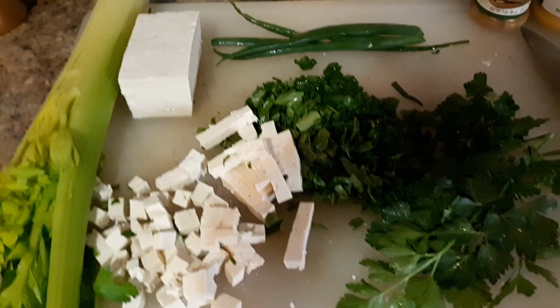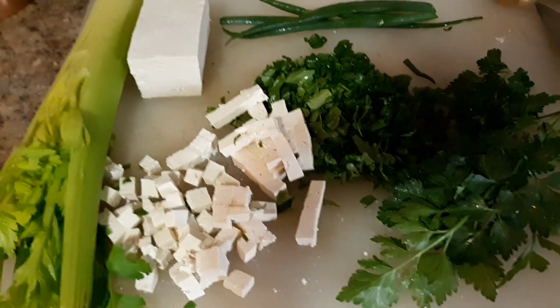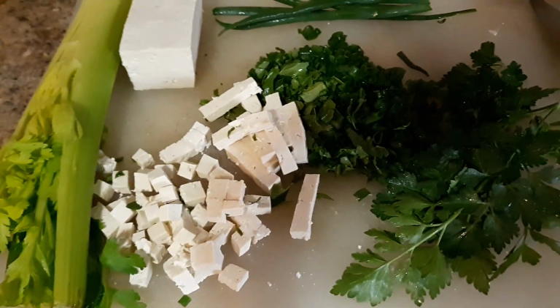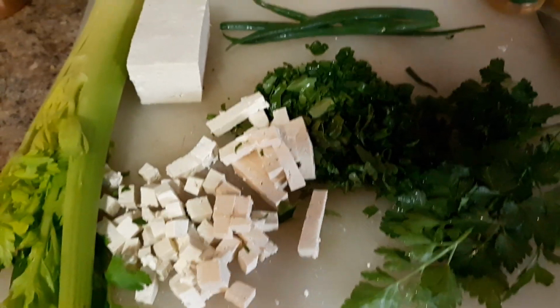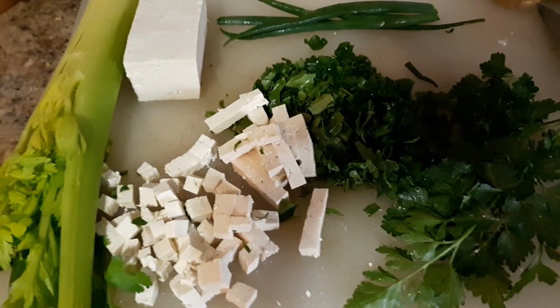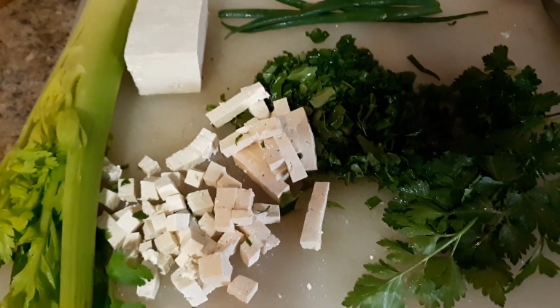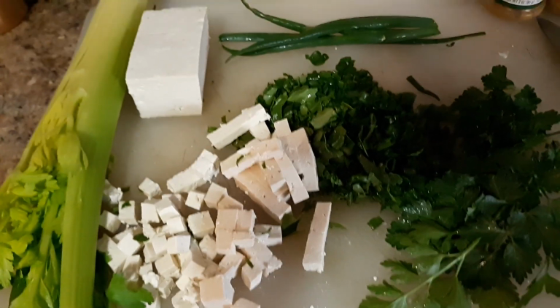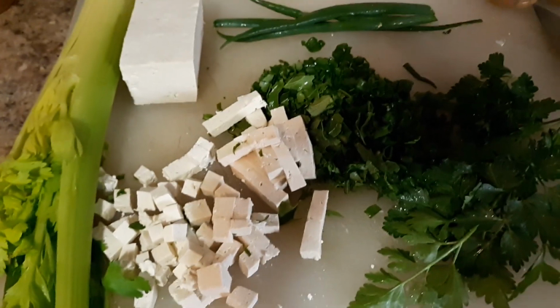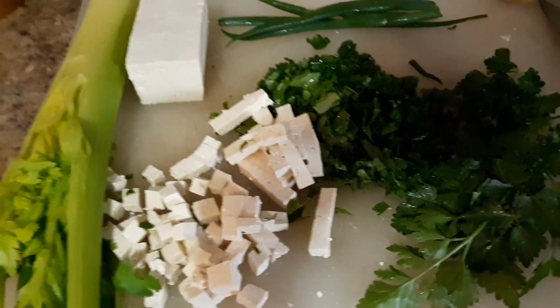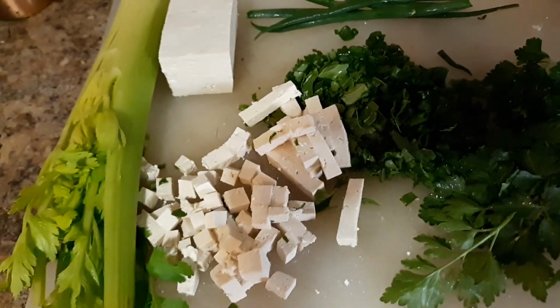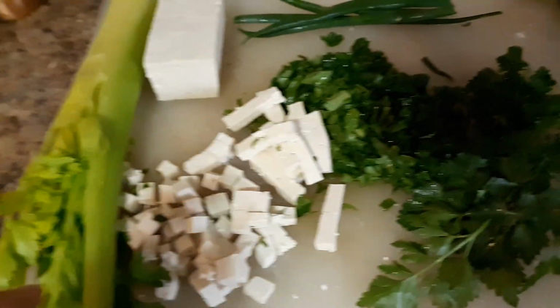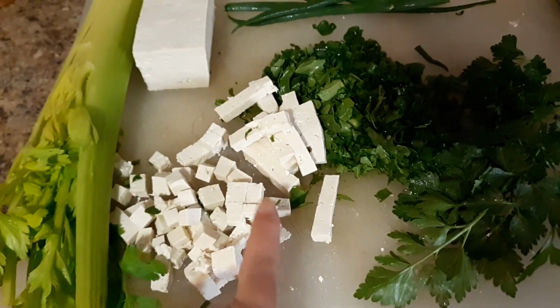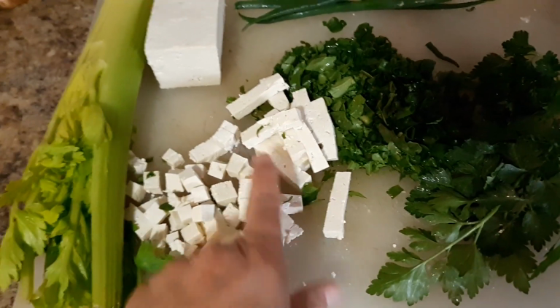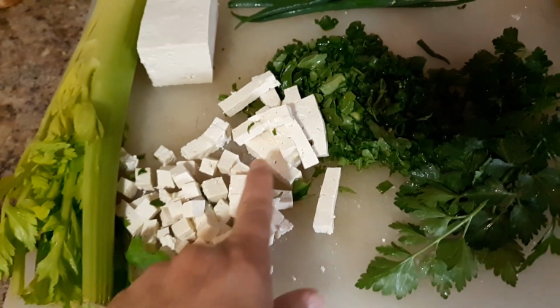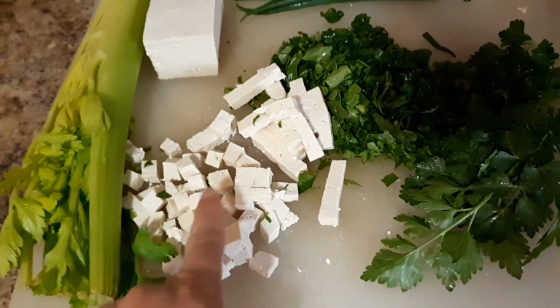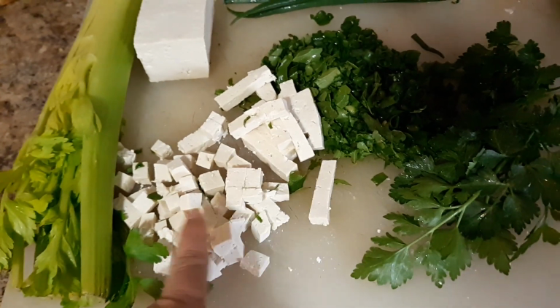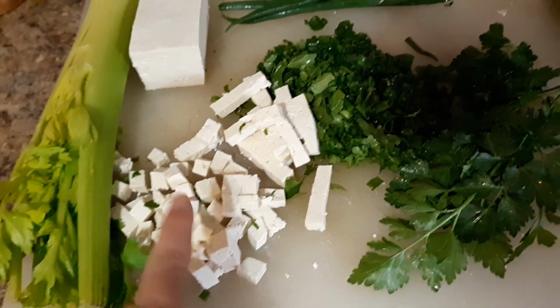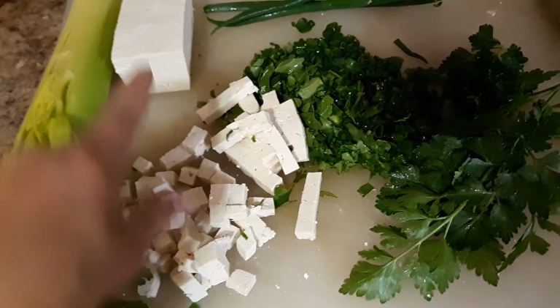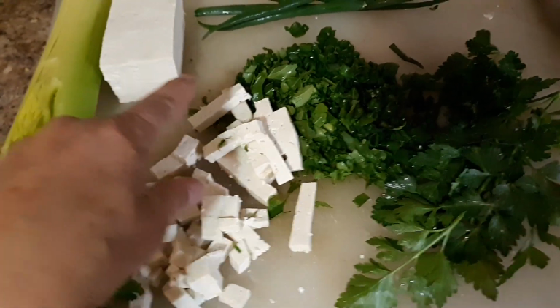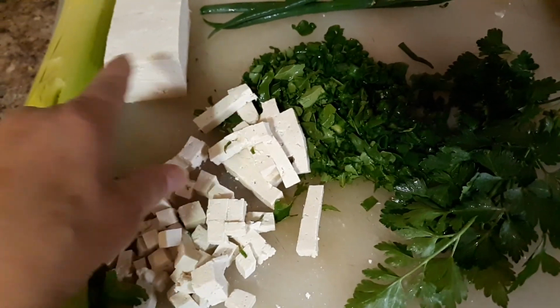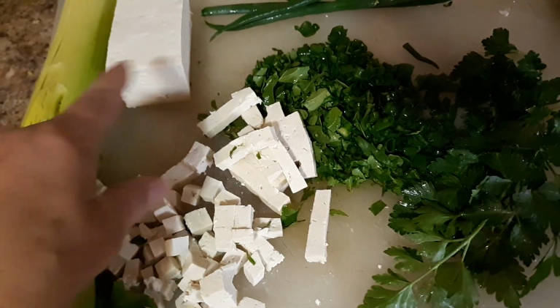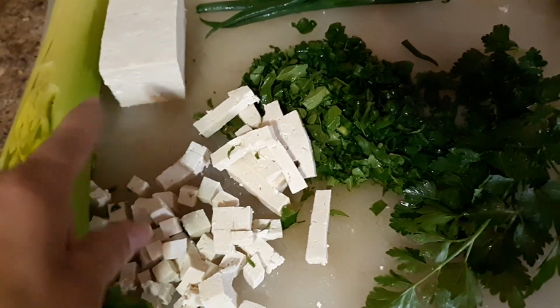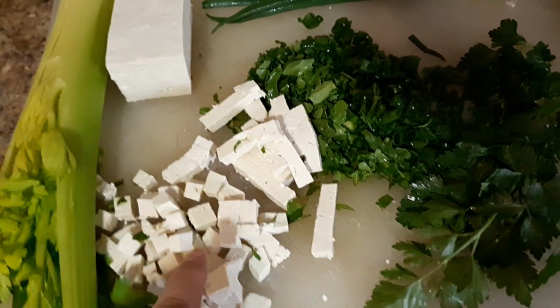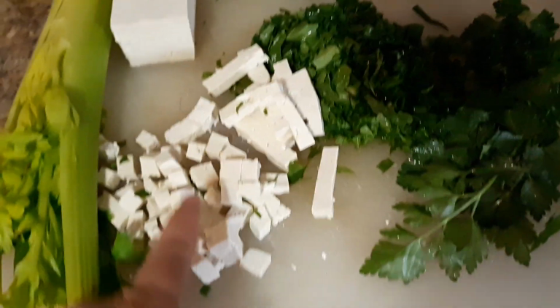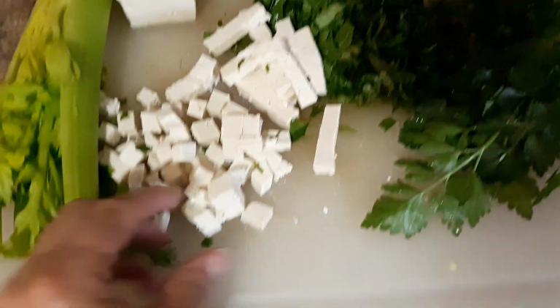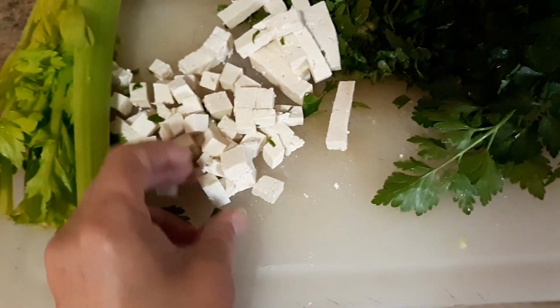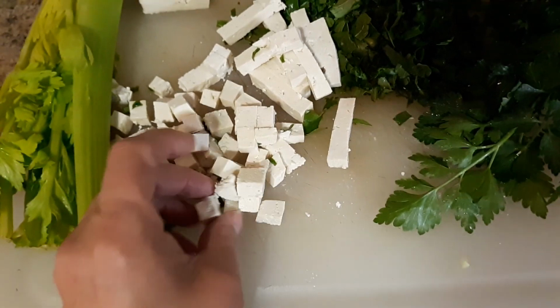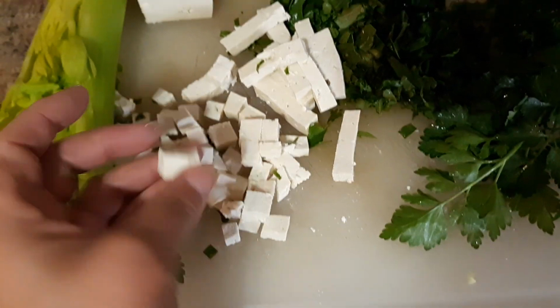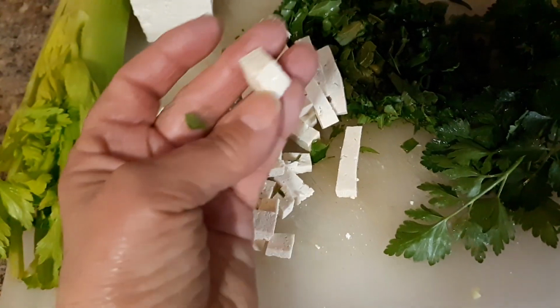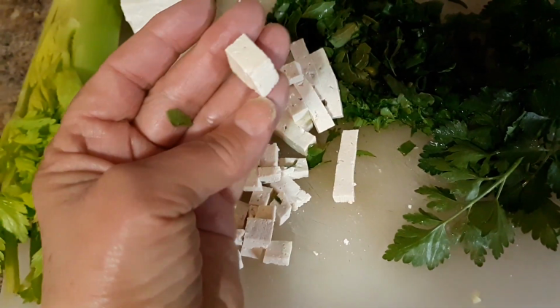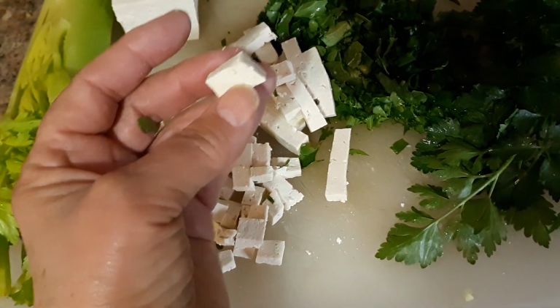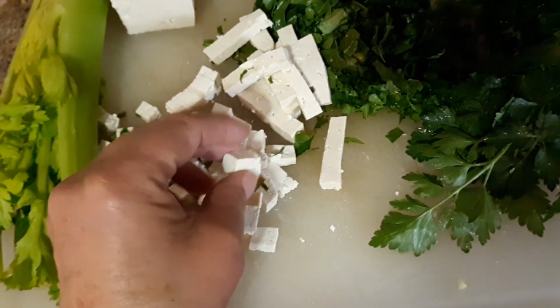Paul kept saying that tofu tastes like egg to him, so what I've done is I've diced up some tofu, sliced it a couple of ways. These are probably less than half-inch cubes.